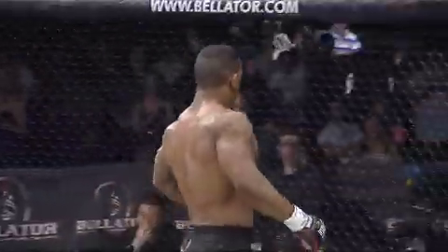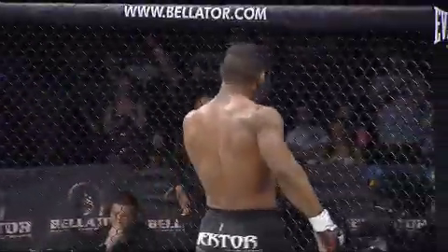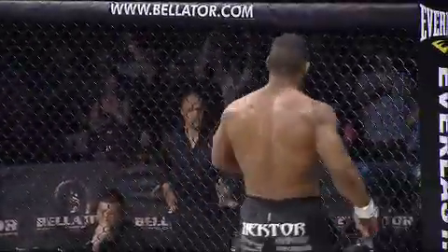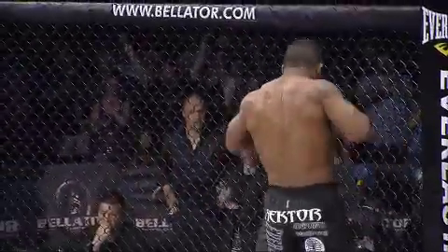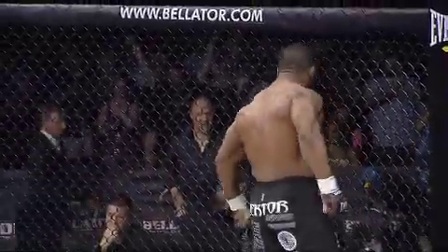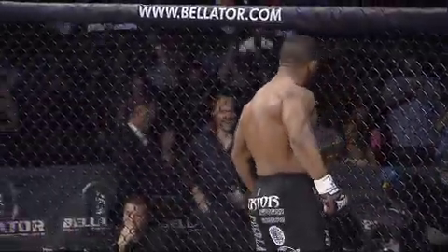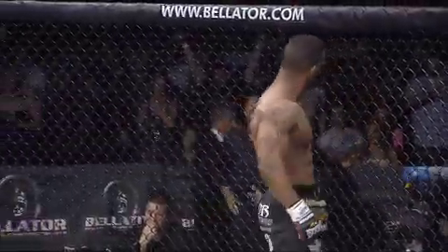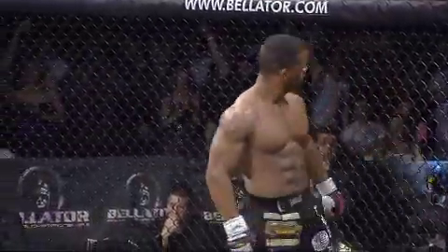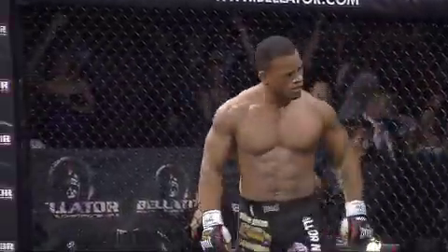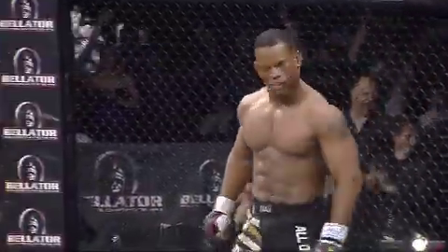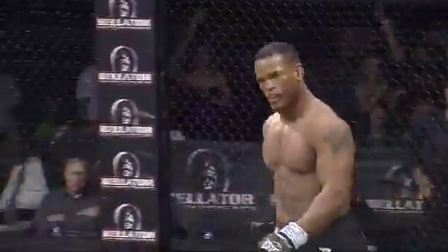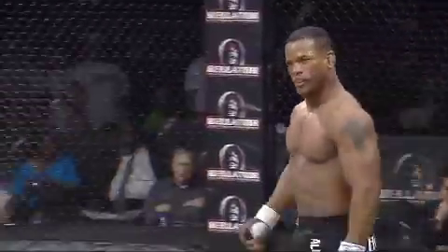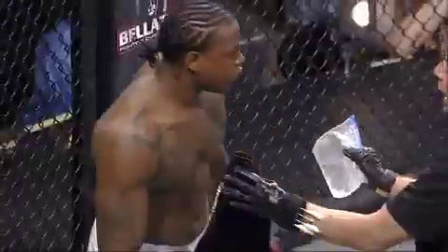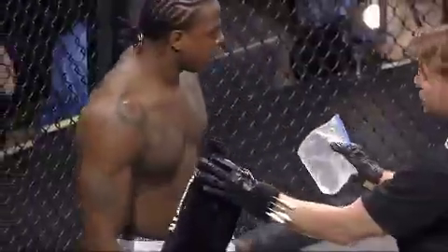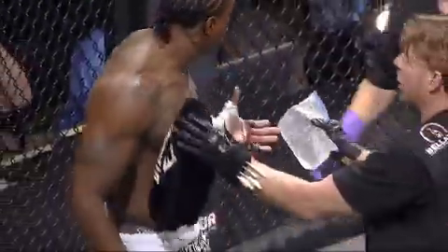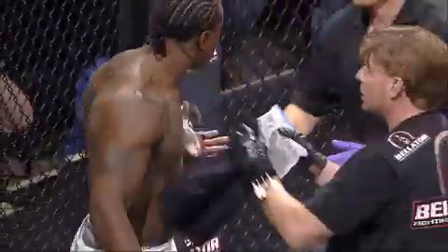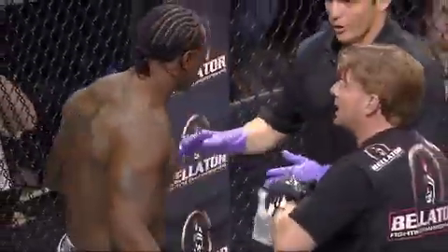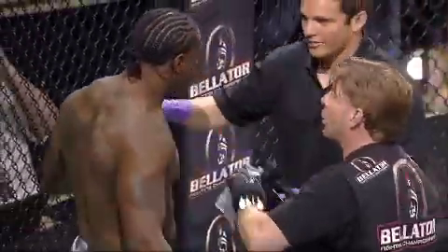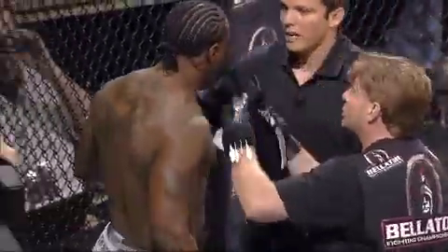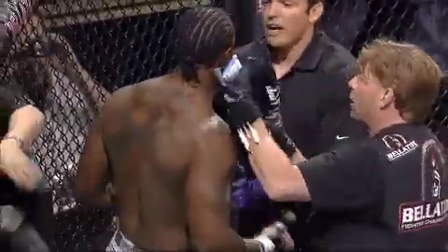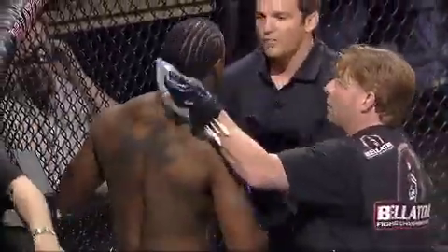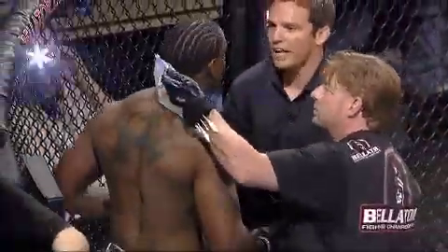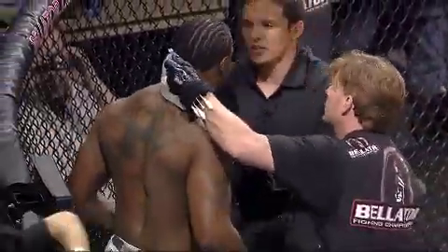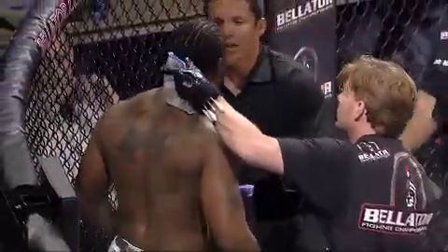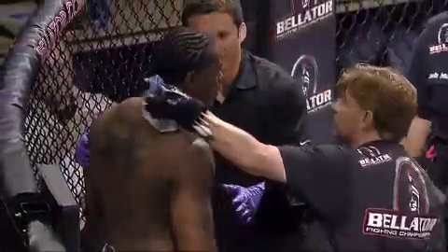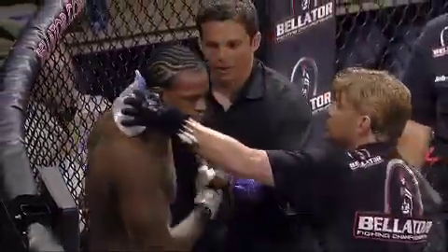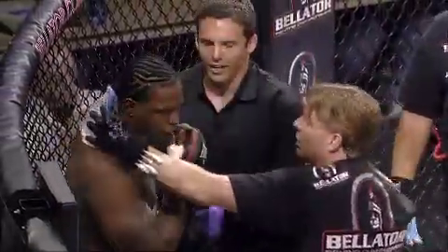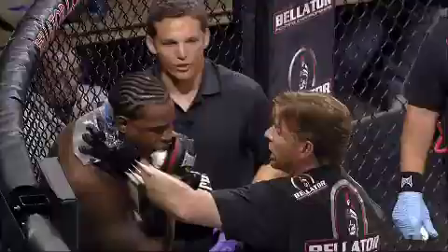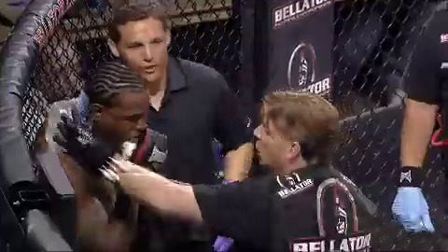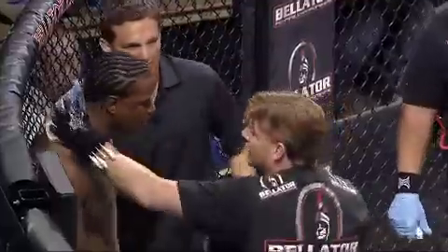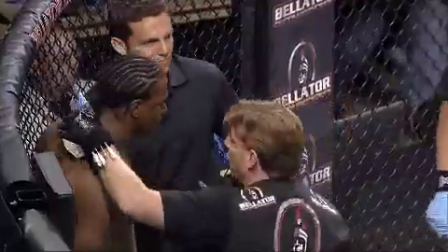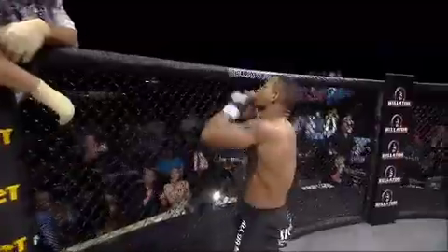Pointing at us right now. He is yelling and pounding his chest. I don't want to be the guy who has to fight him. Wow! Jay Sylvan, that was absolutely furious.